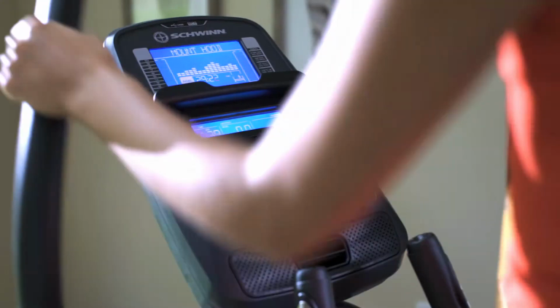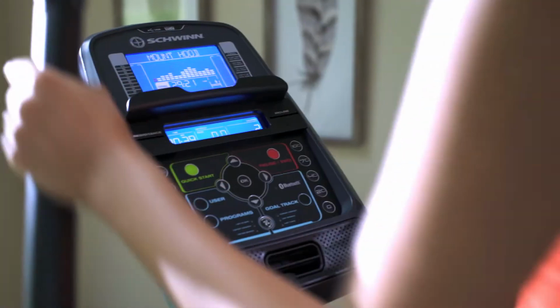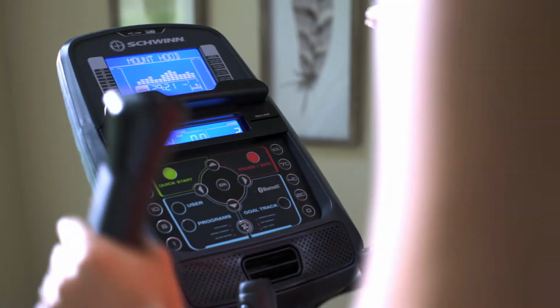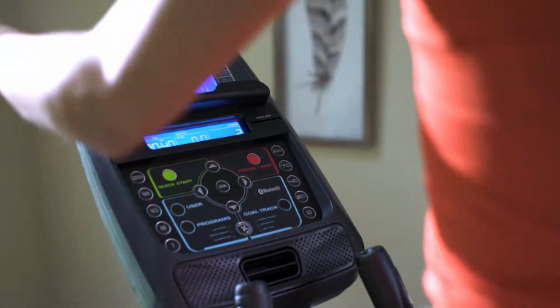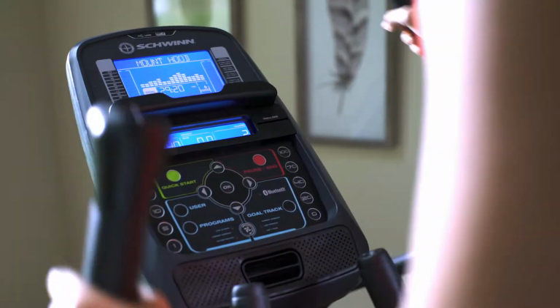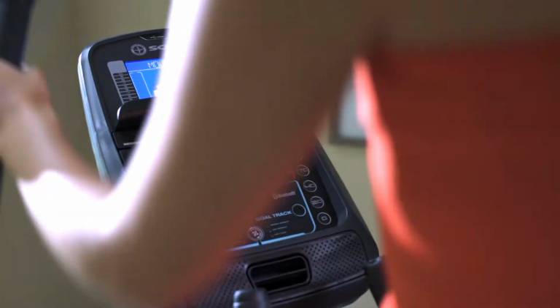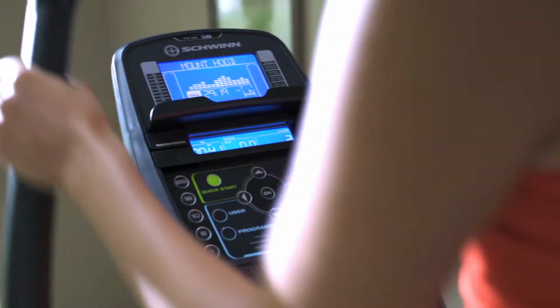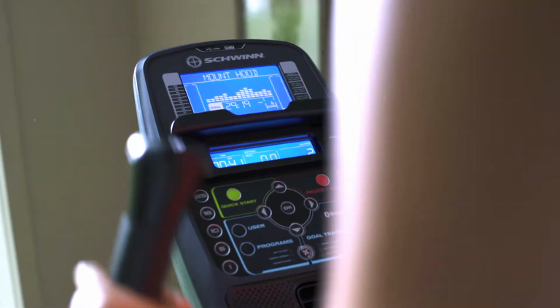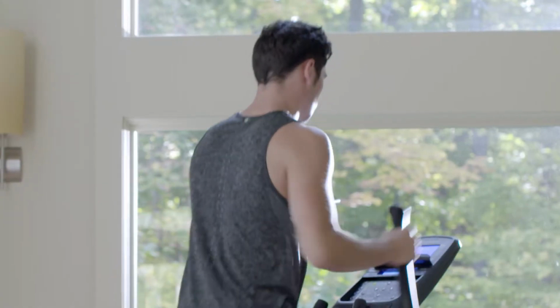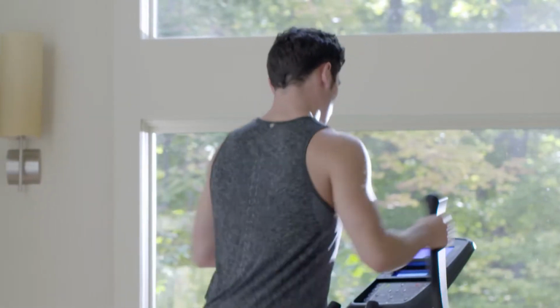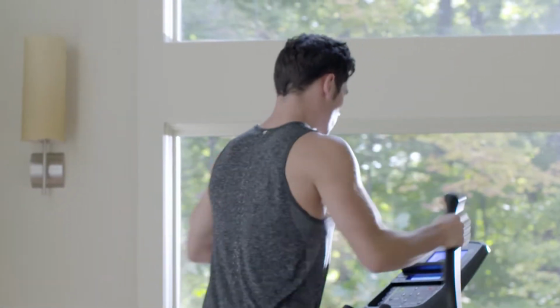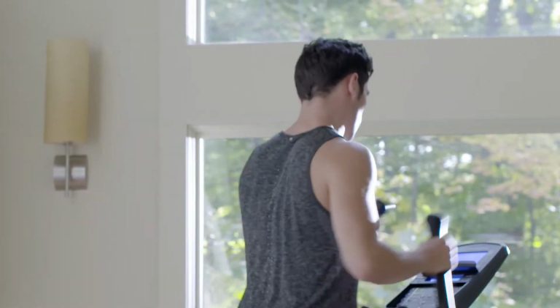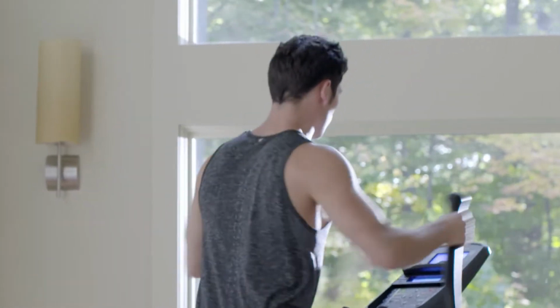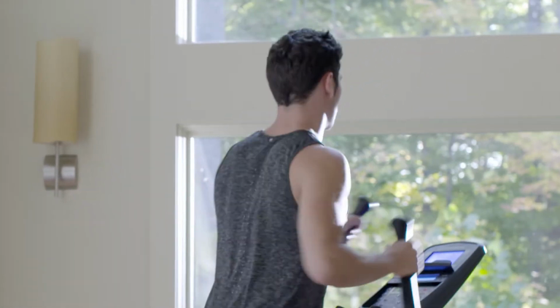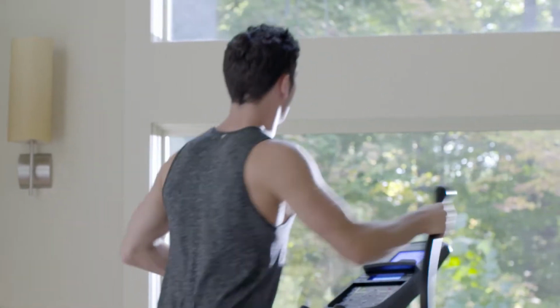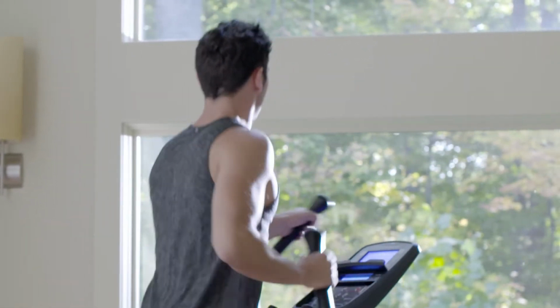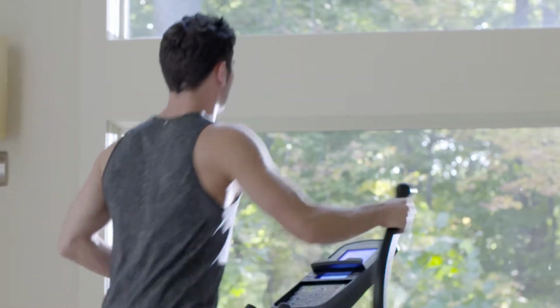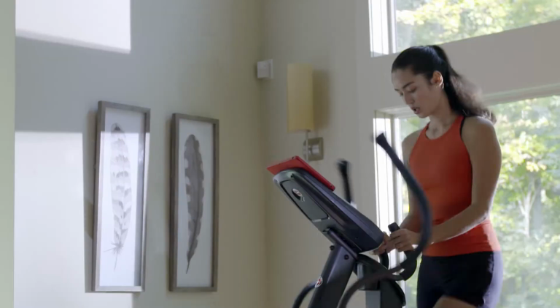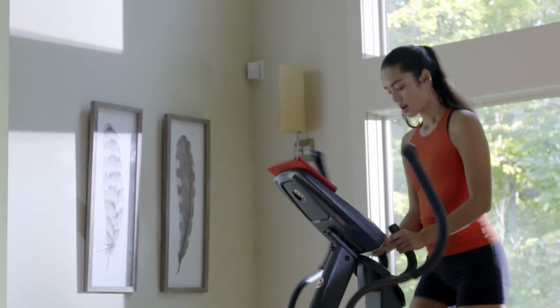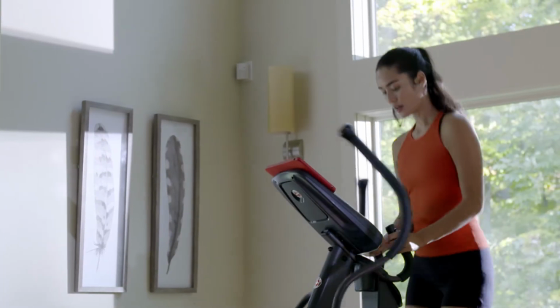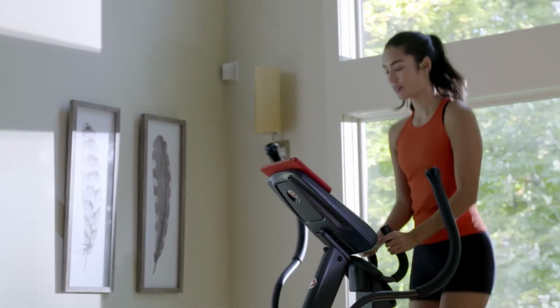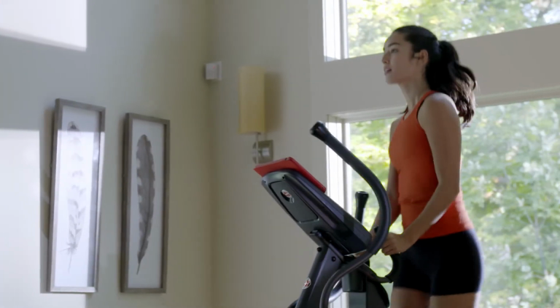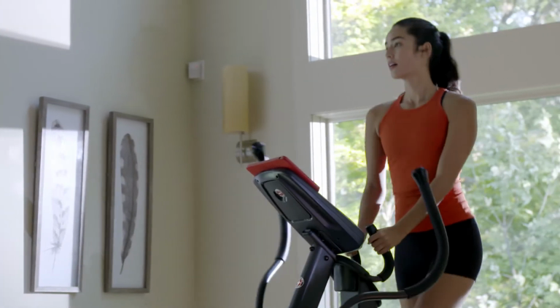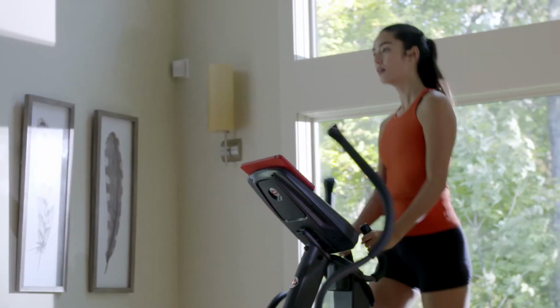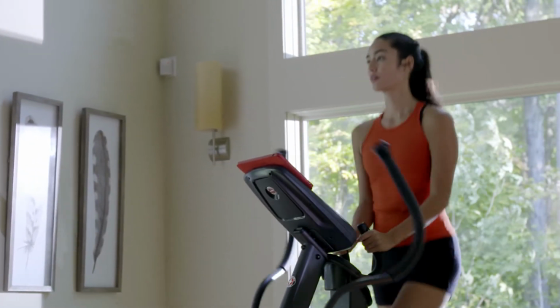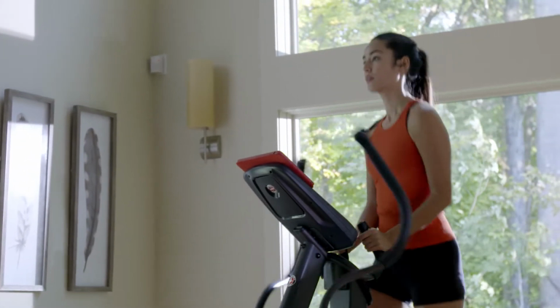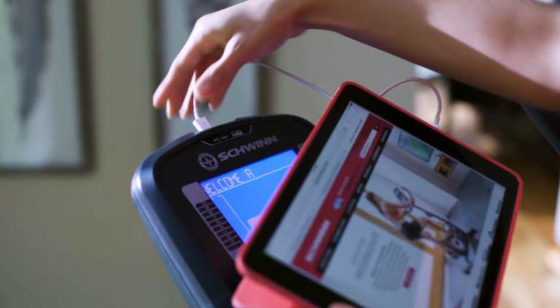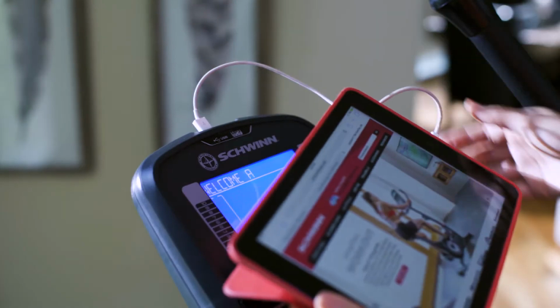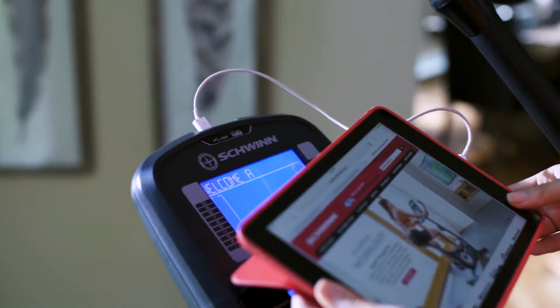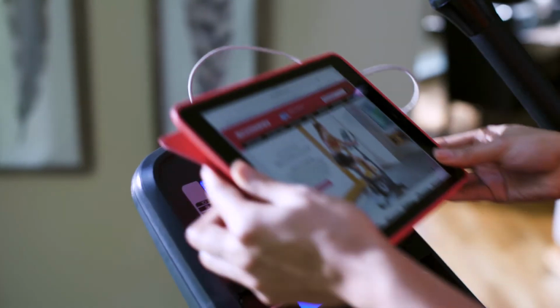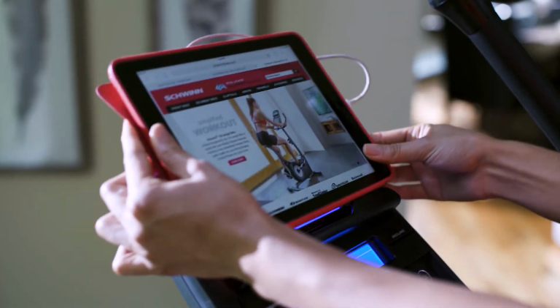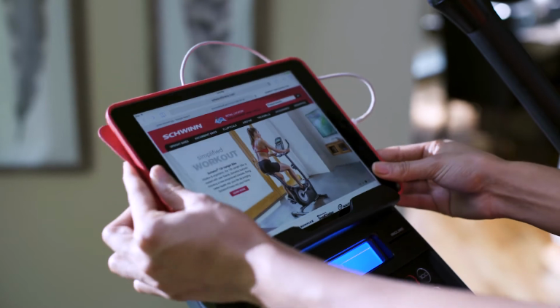With the 470's dual backlit LCD displays, you can keep an eye on your progress while reading a book, listening to music, or watching a movie, and stay fully charged thanks to its built-in USB port.